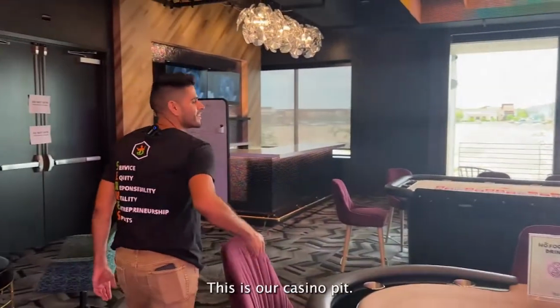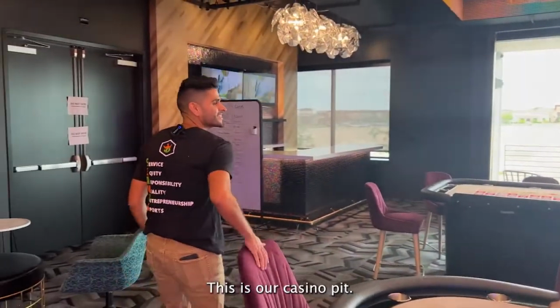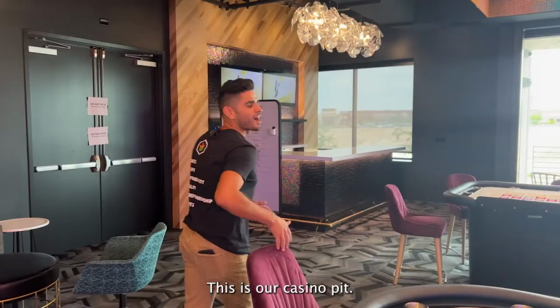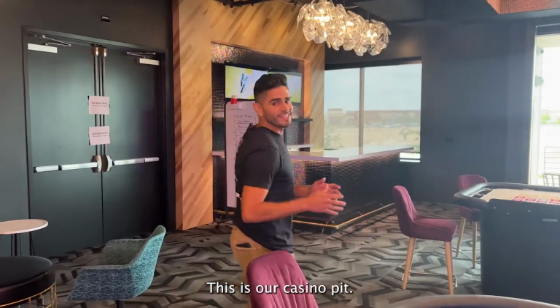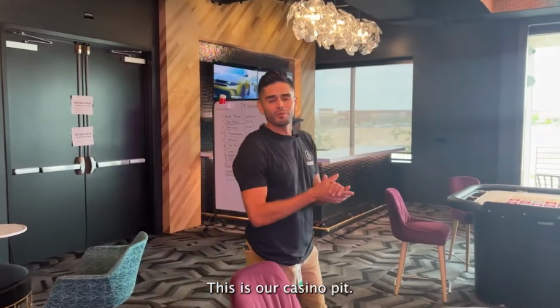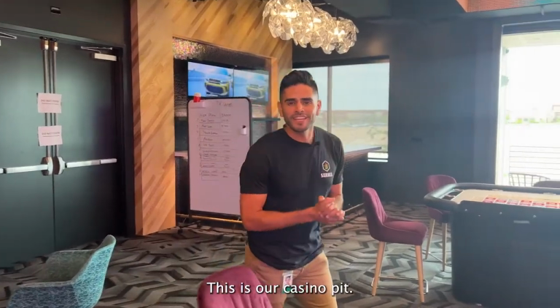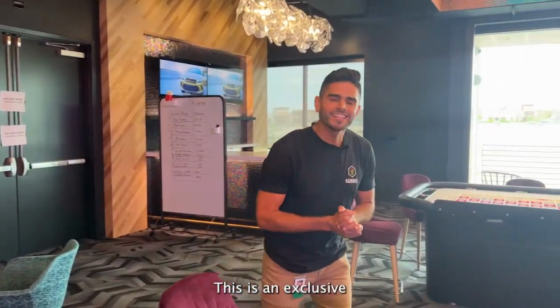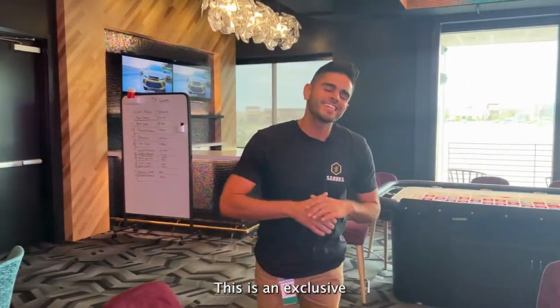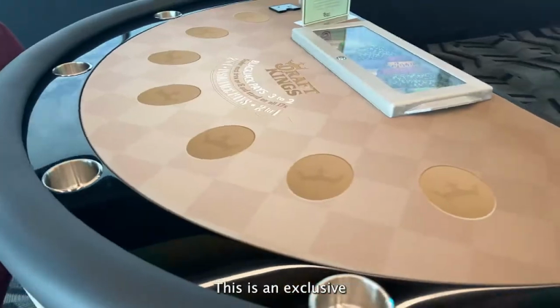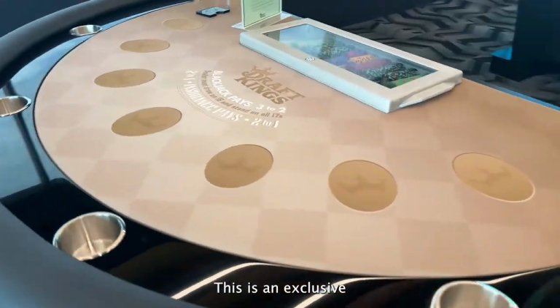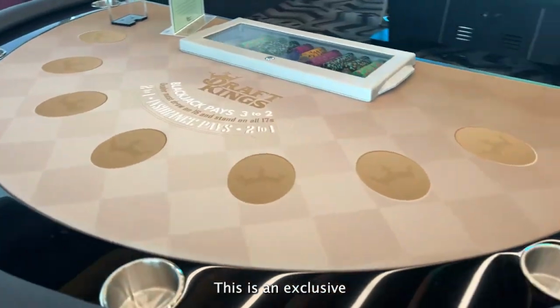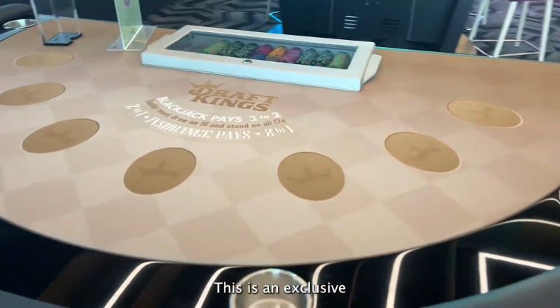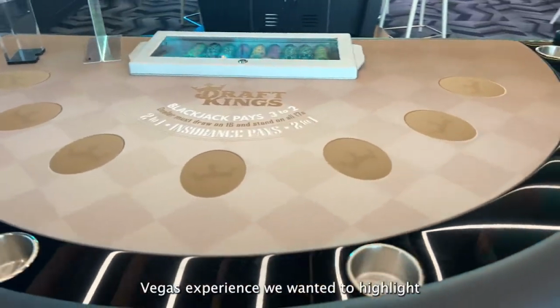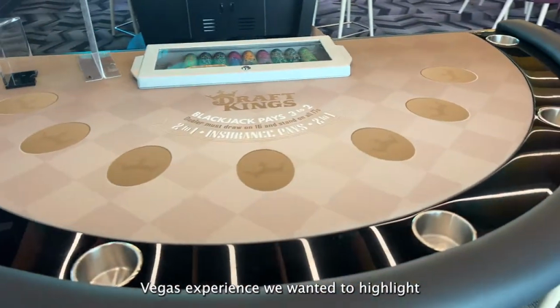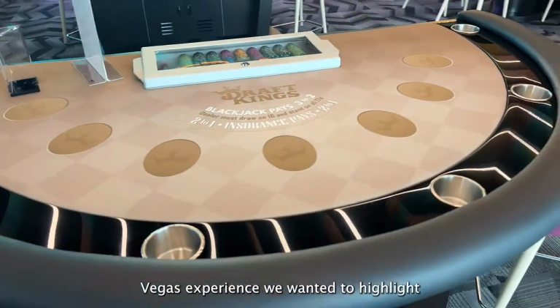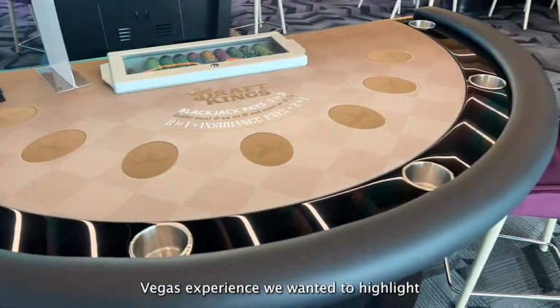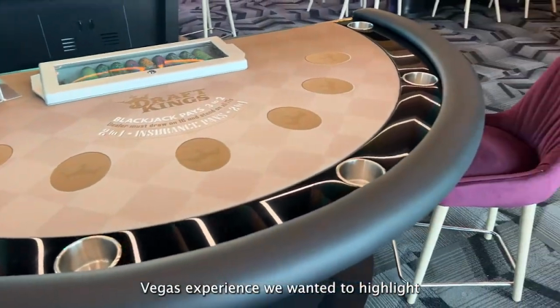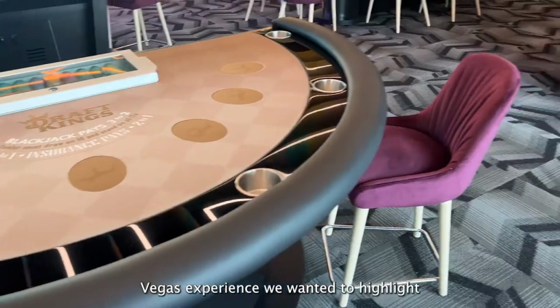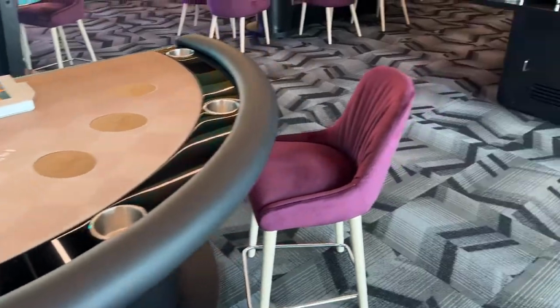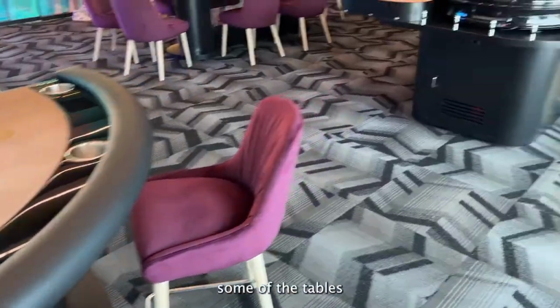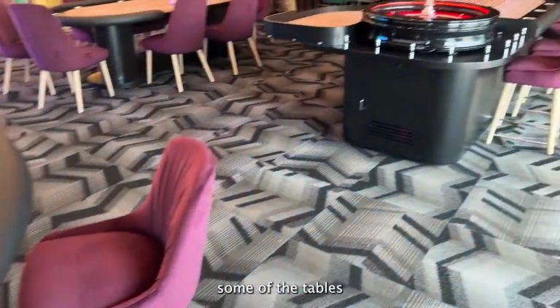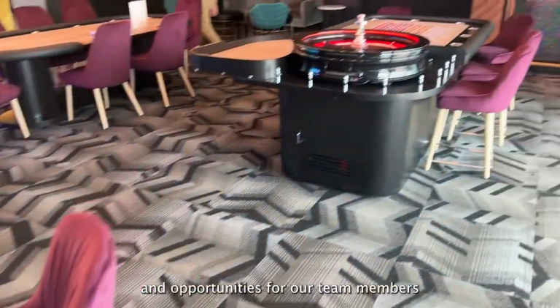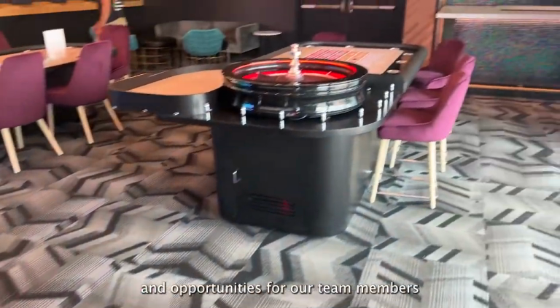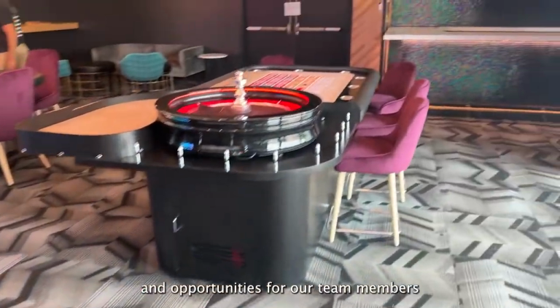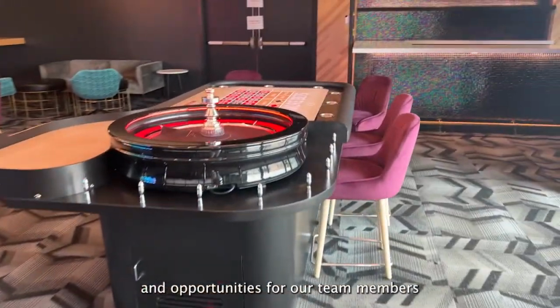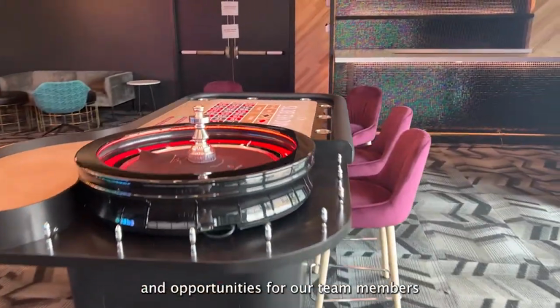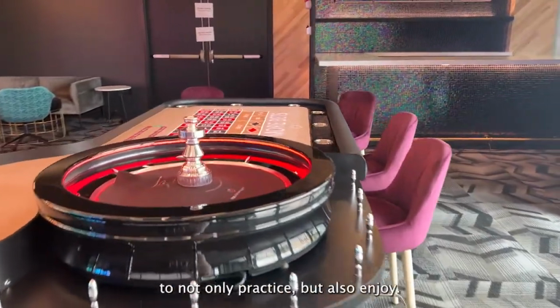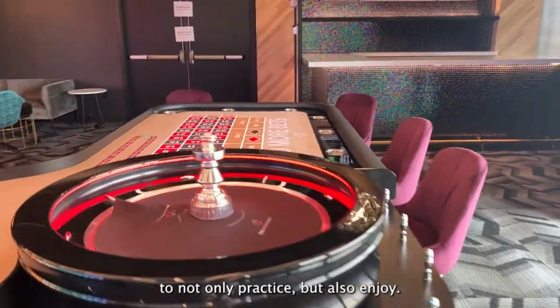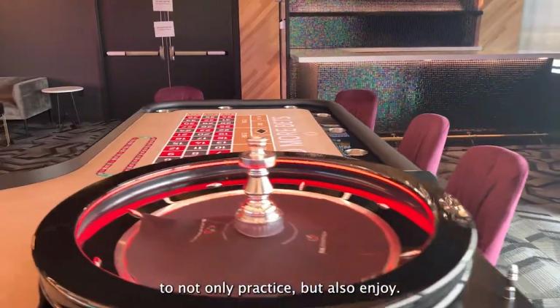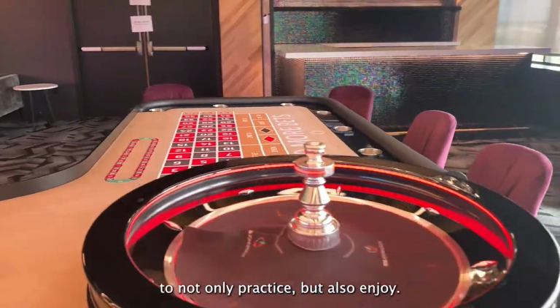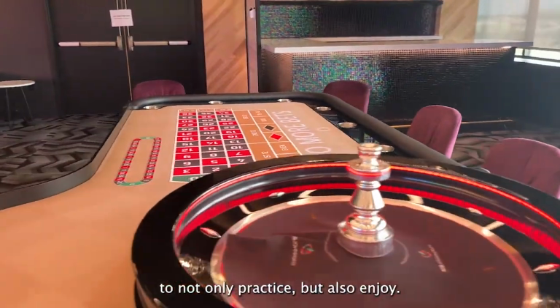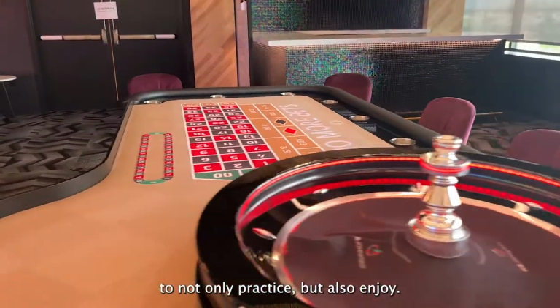This is our casino pit. This is an exclusive Vegas experience. We wanted to highlight some of the tables and opportunities for our team members to not only practice, but also enjoy.